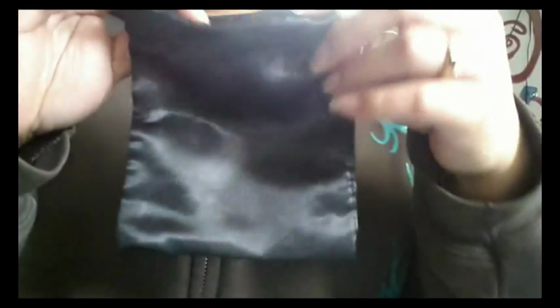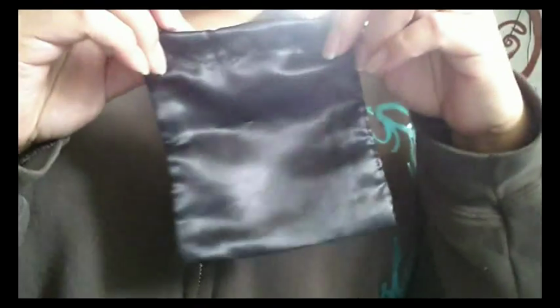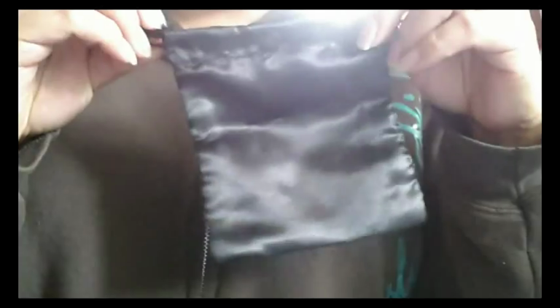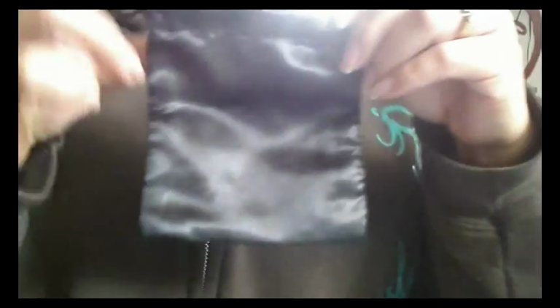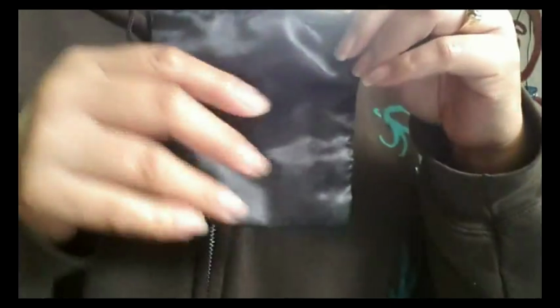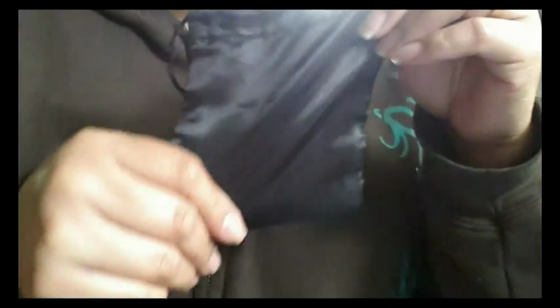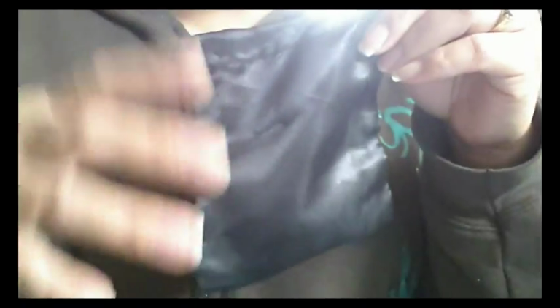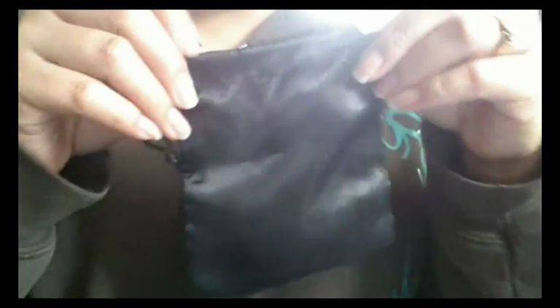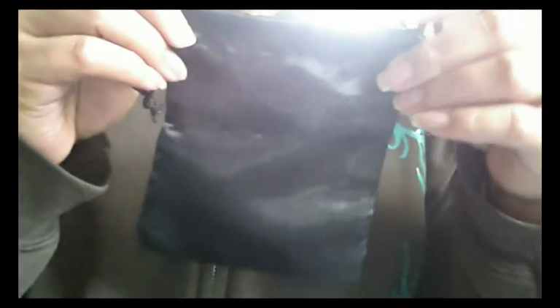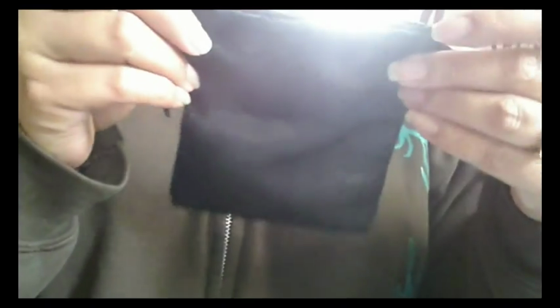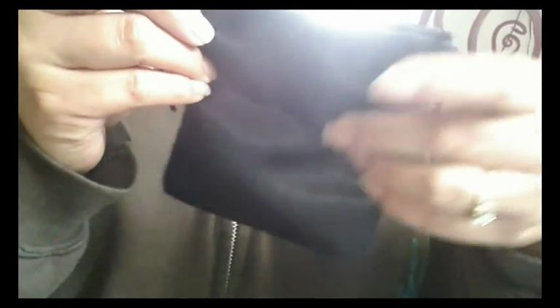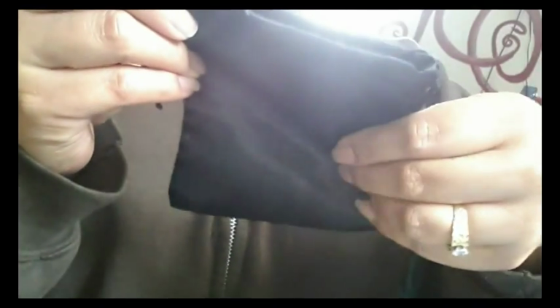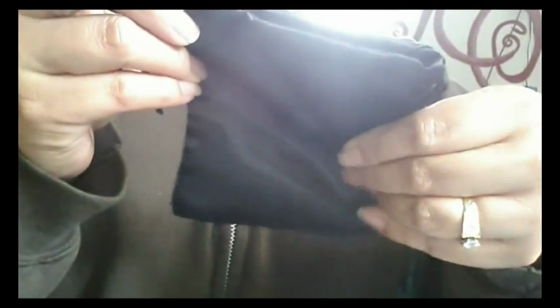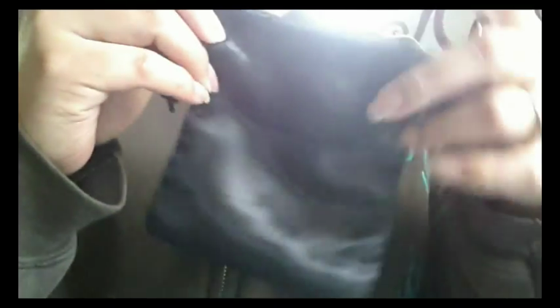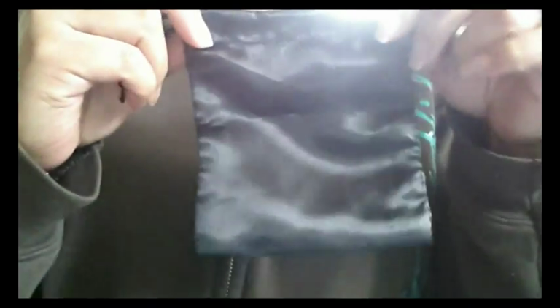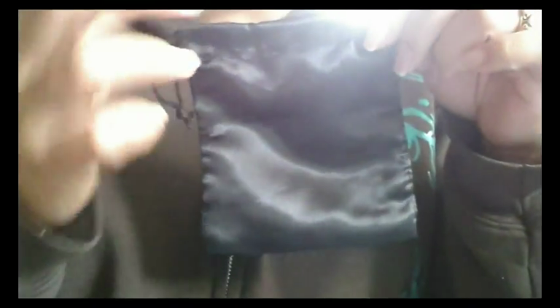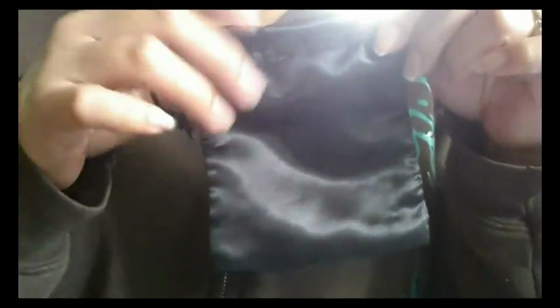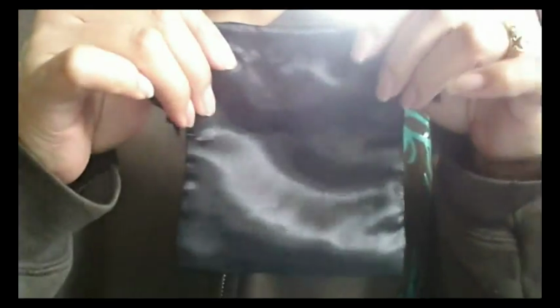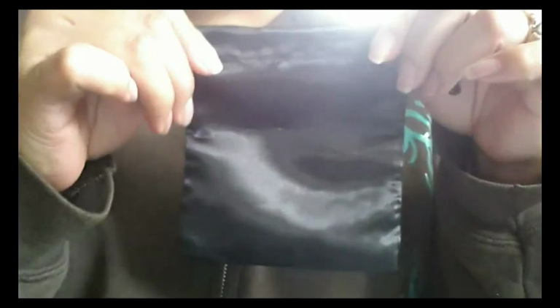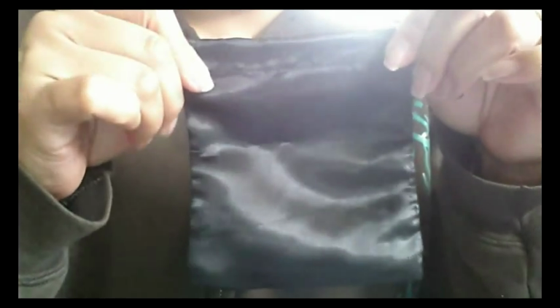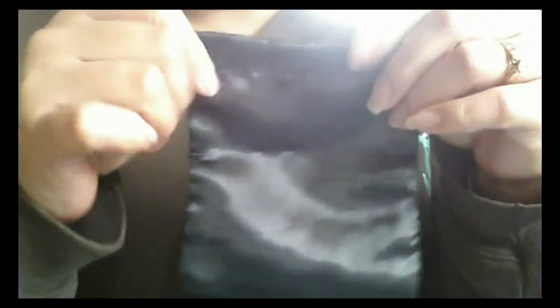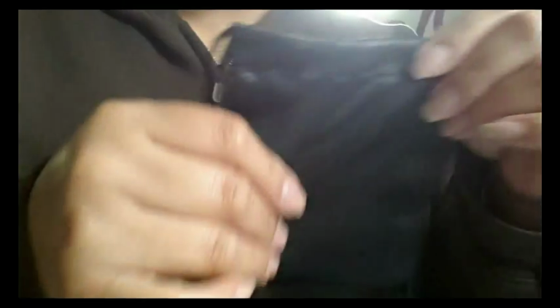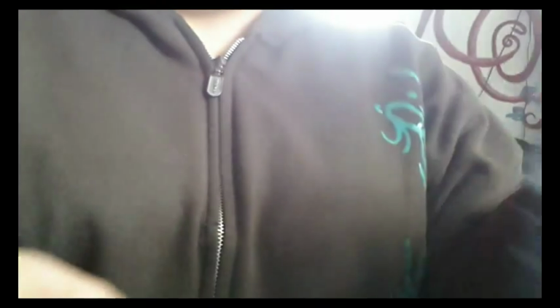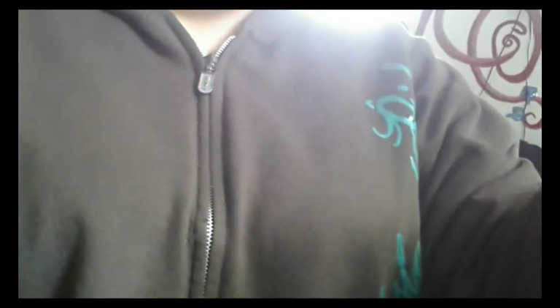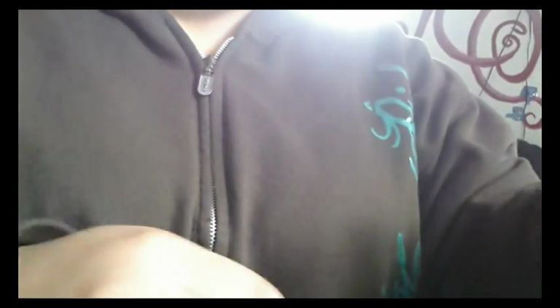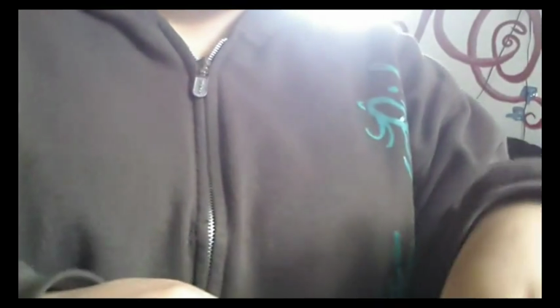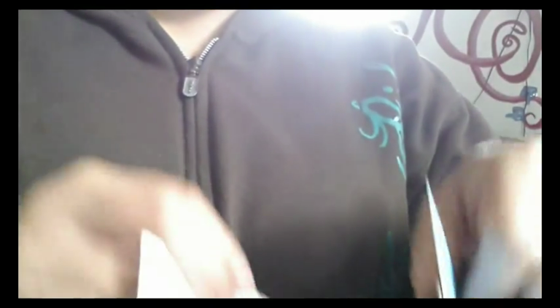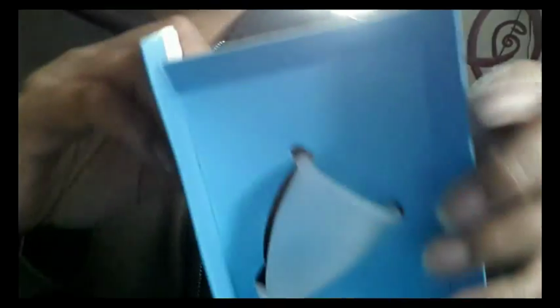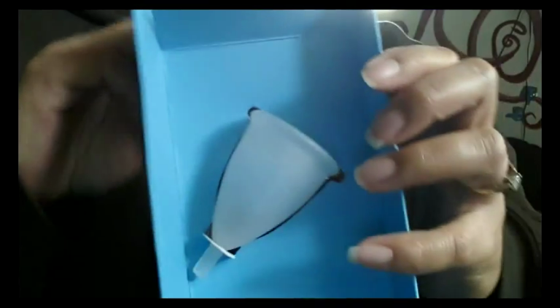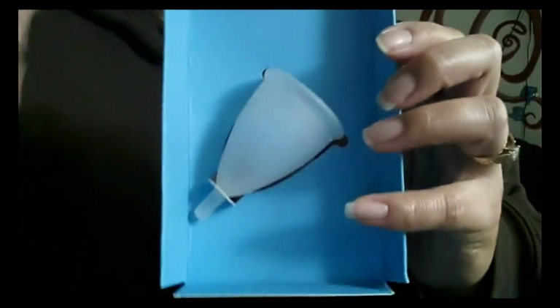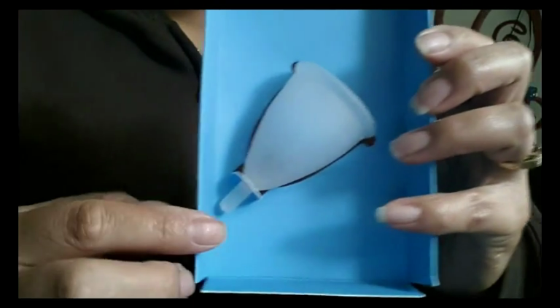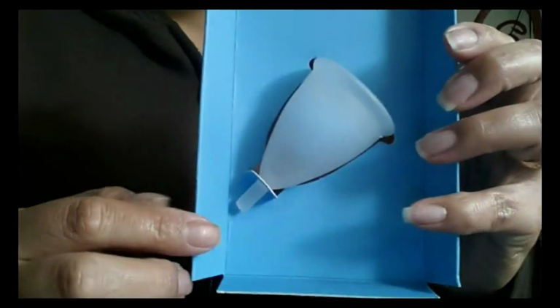Their drawstring pouch is quite large — it's a nice bag, feels silky, suits the name. And here is the cup.